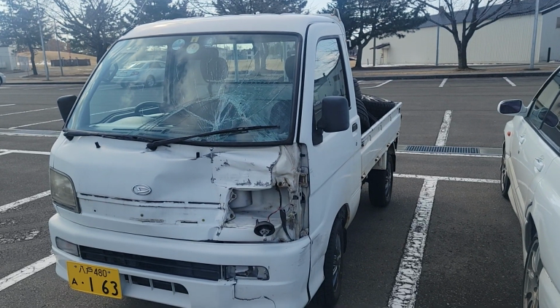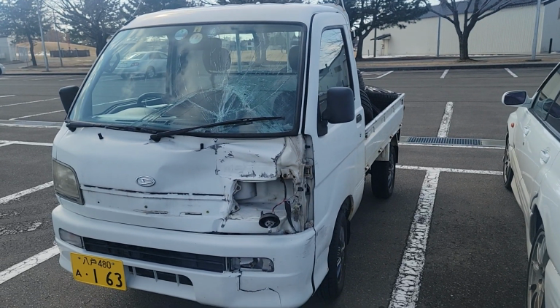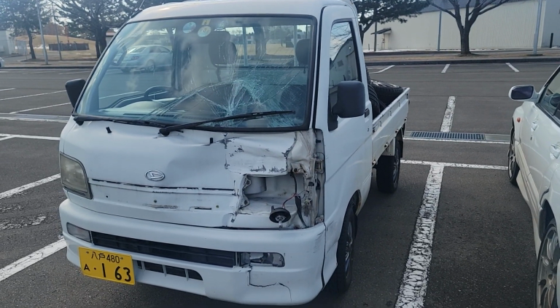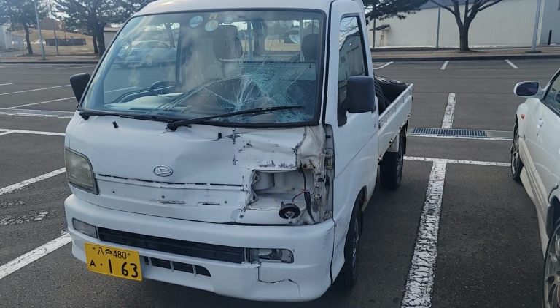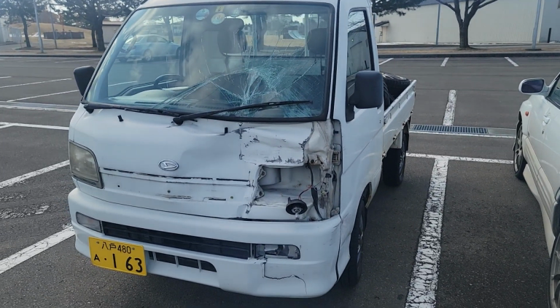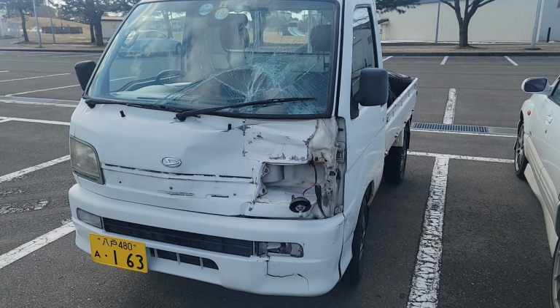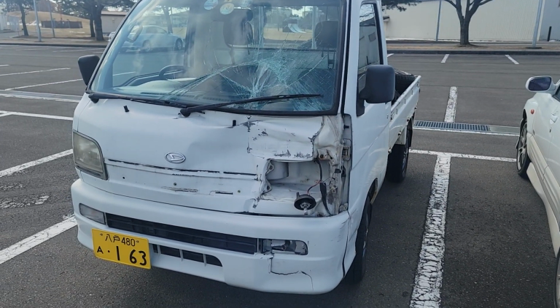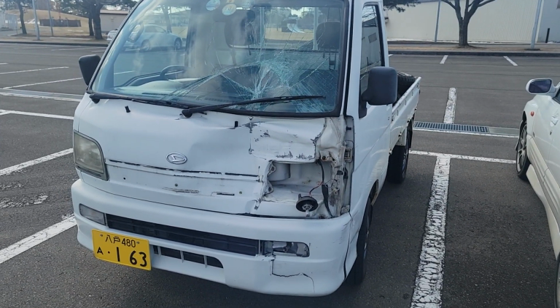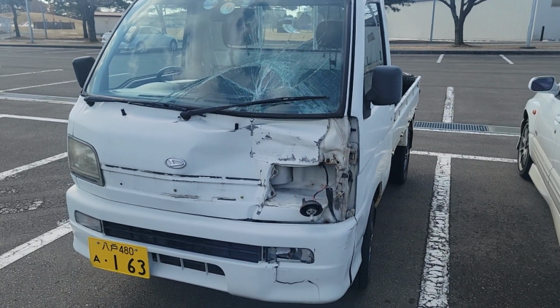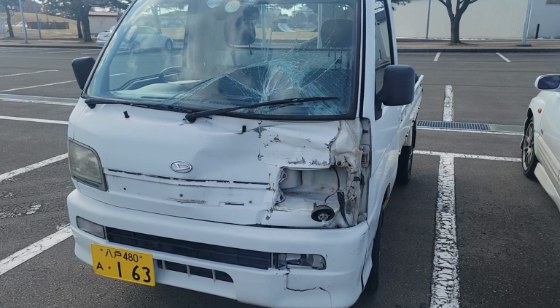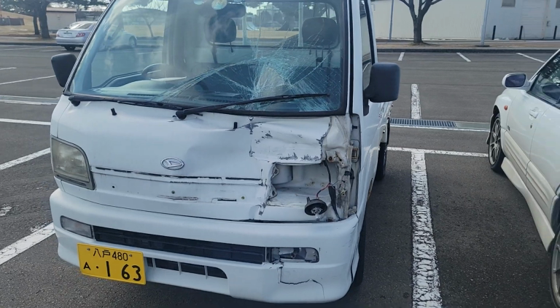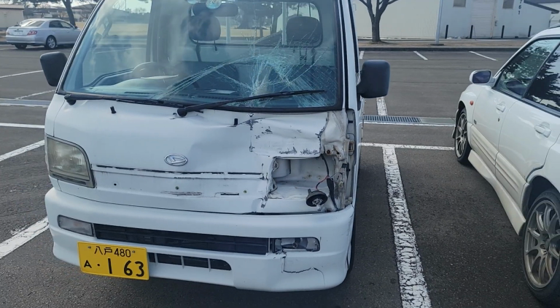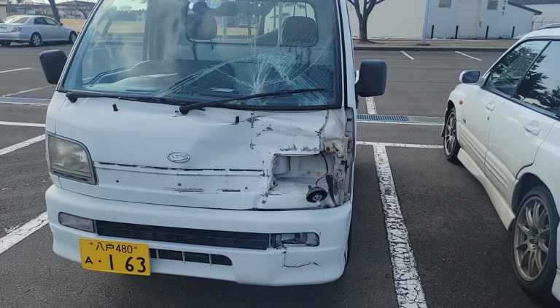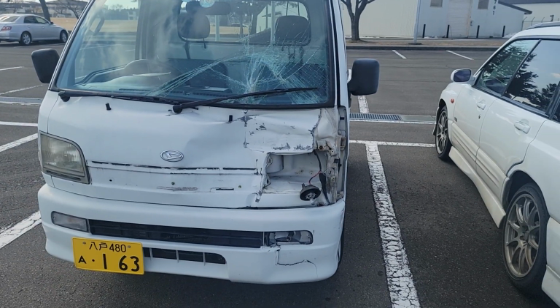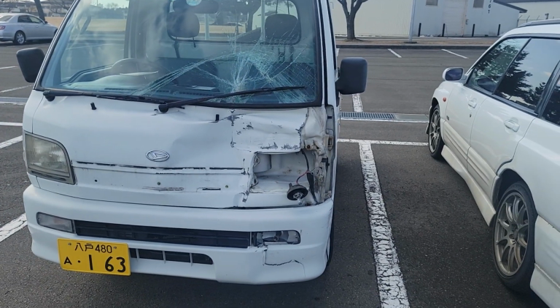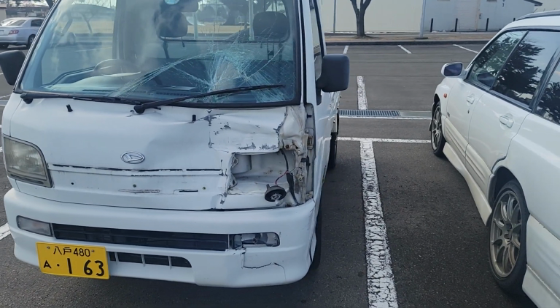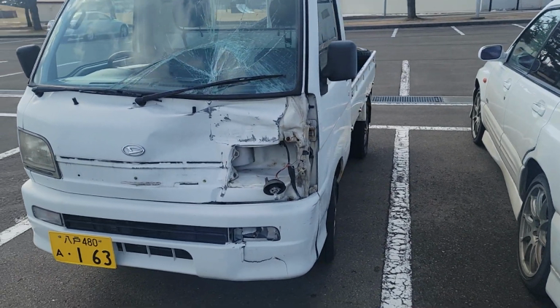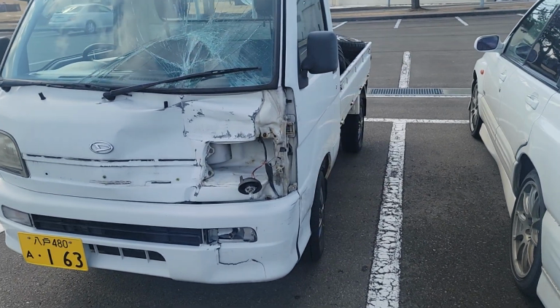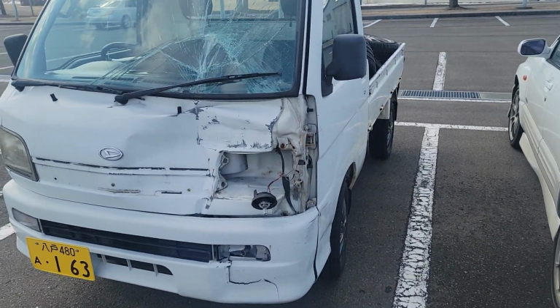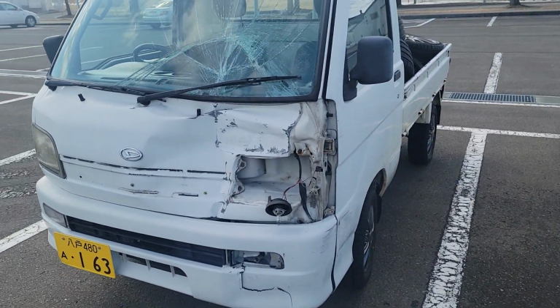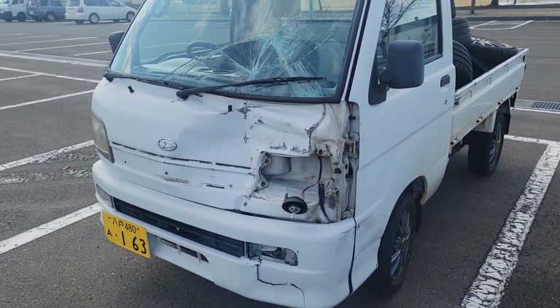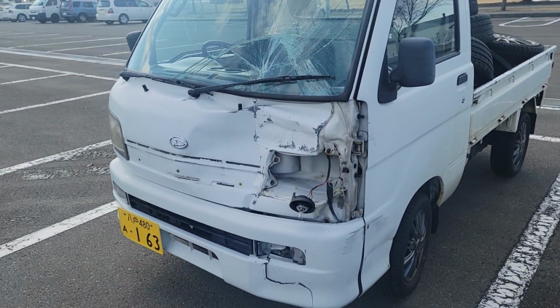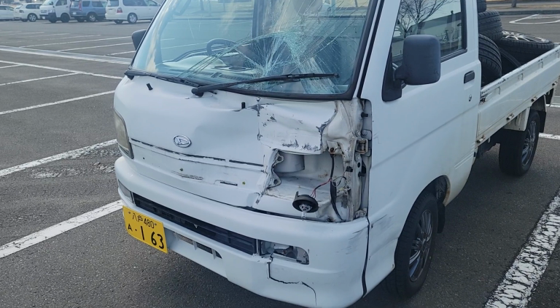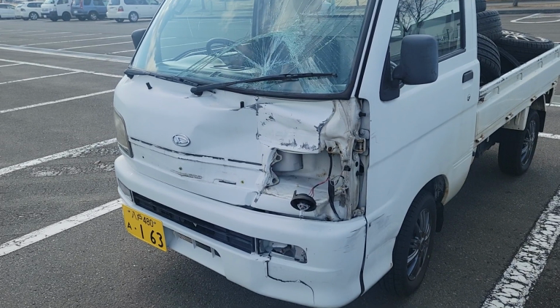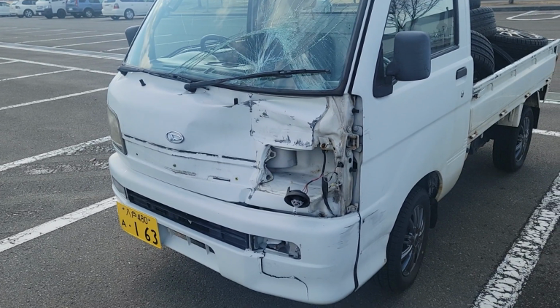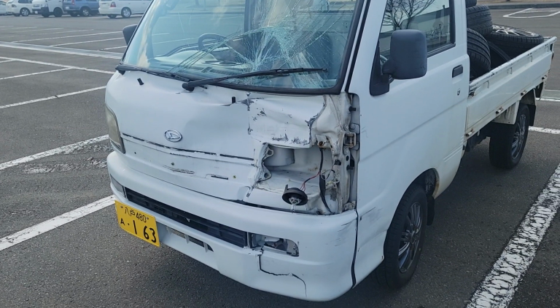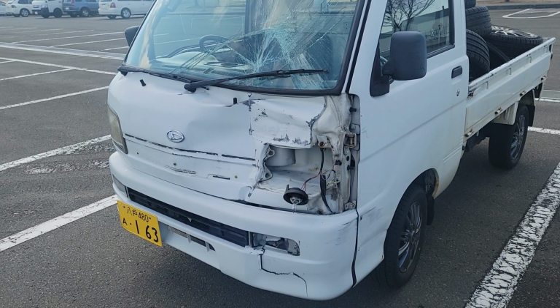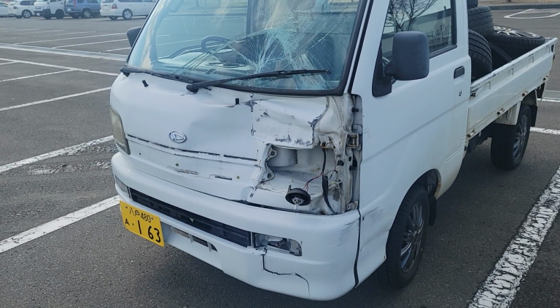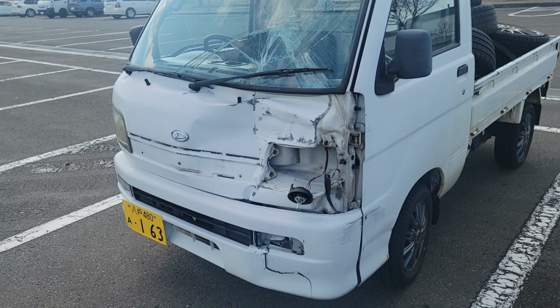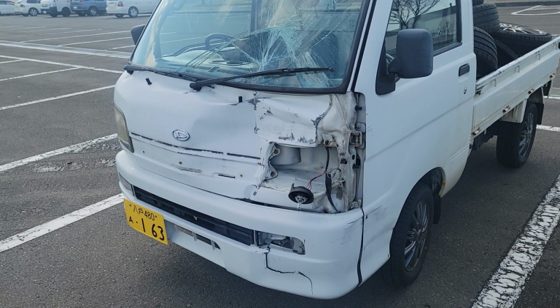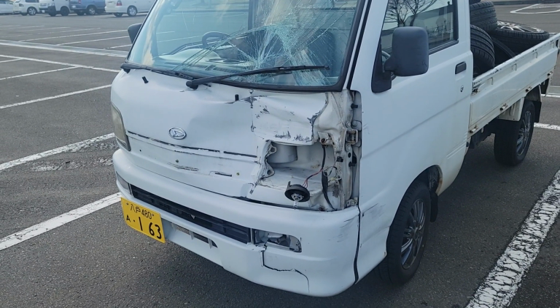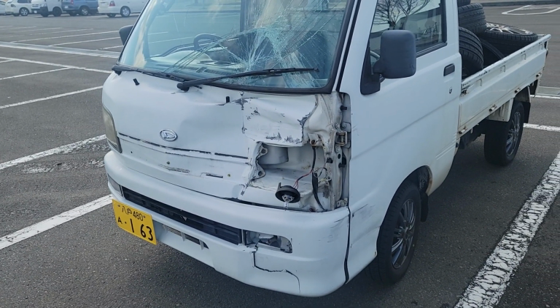This is my Japanese K-truck that one of my airmen wrecked. With the cabin being part of the frame and these trucks being so cheap, this isn't really gonna be worth fixing.